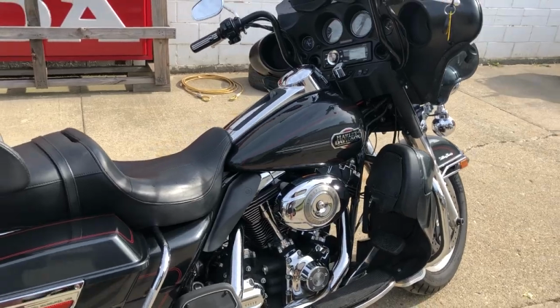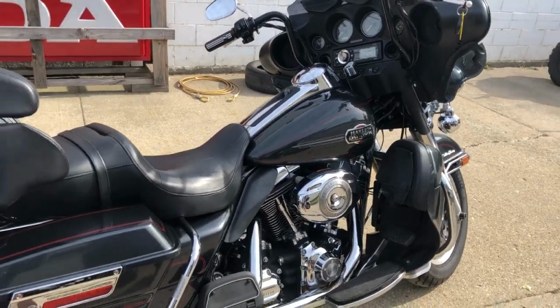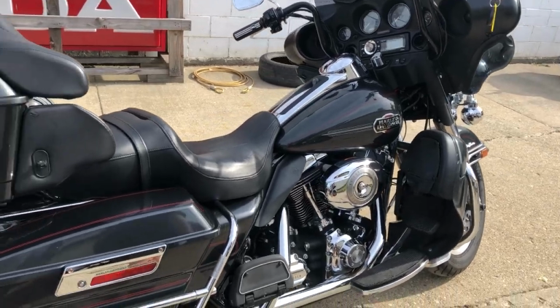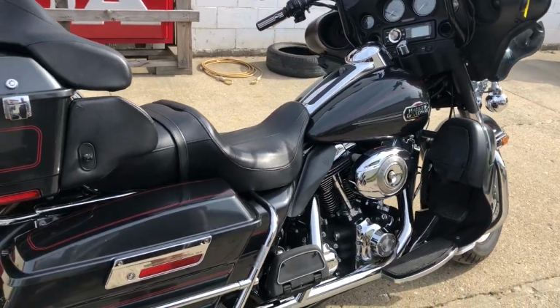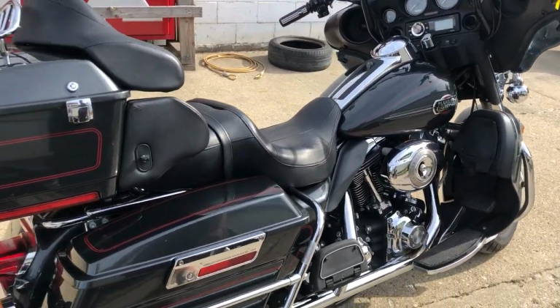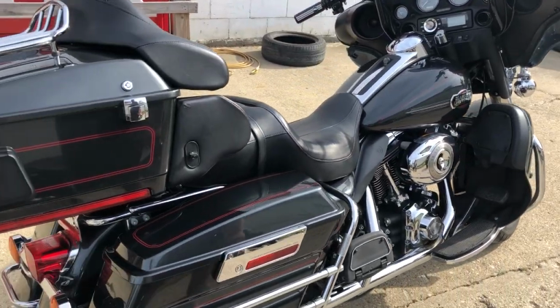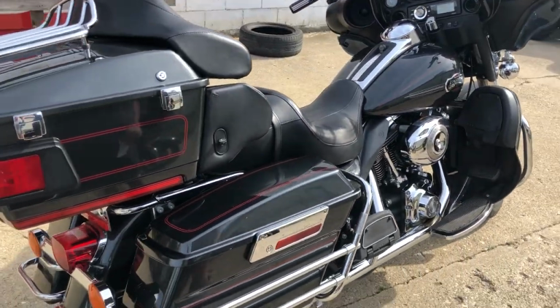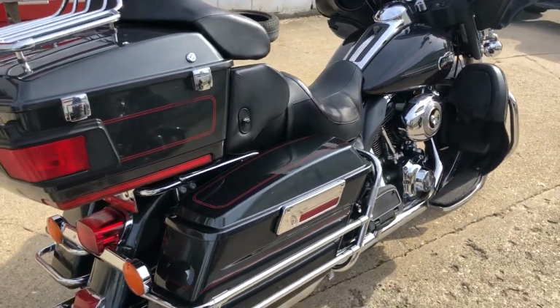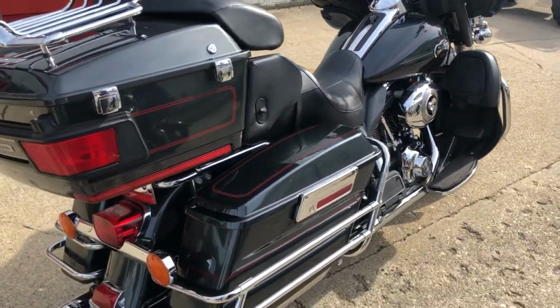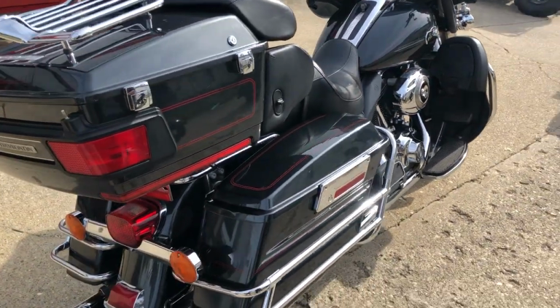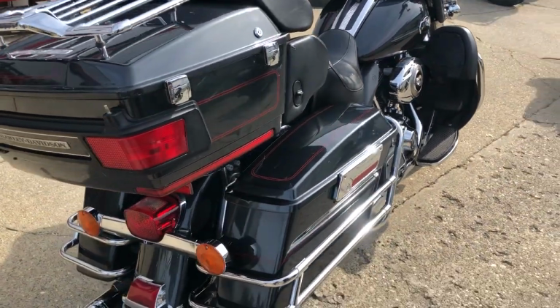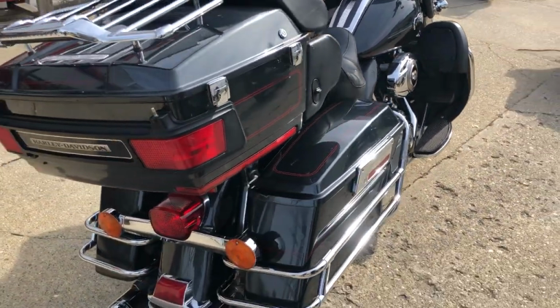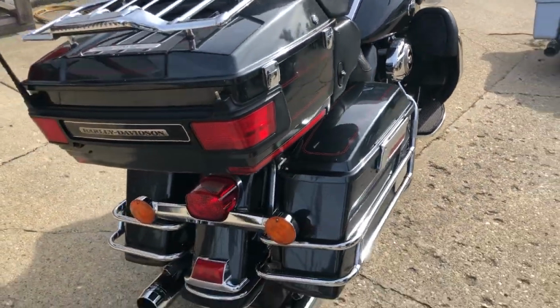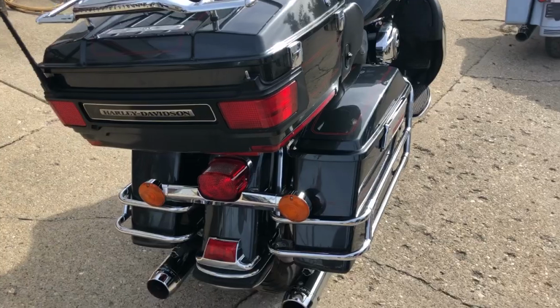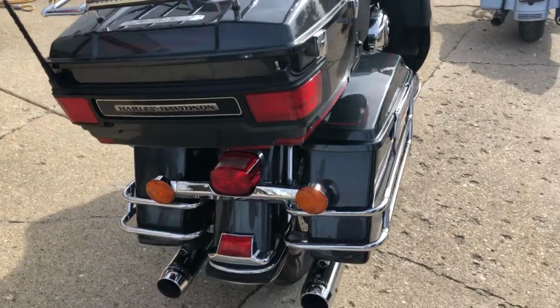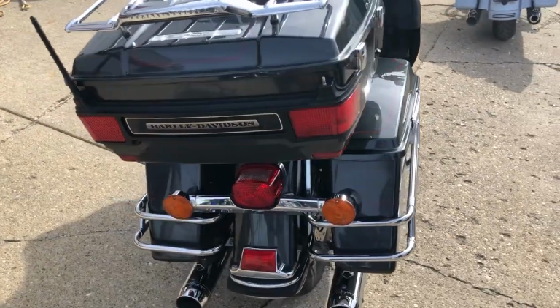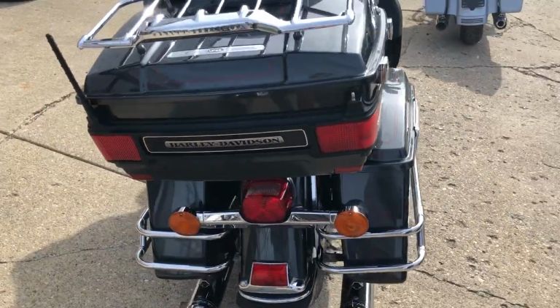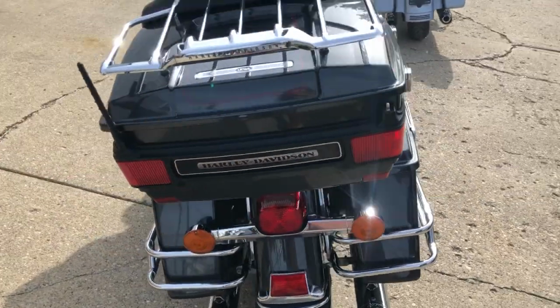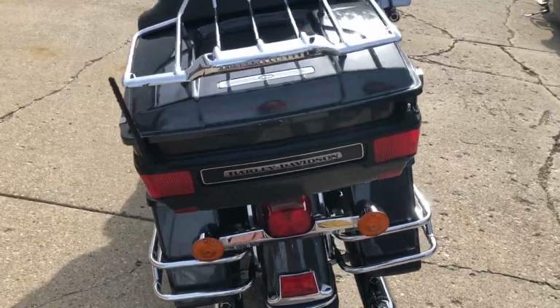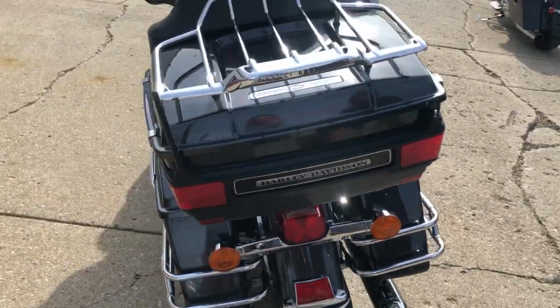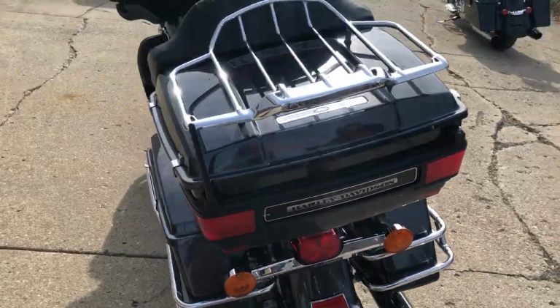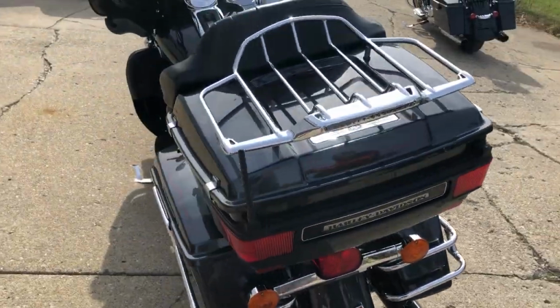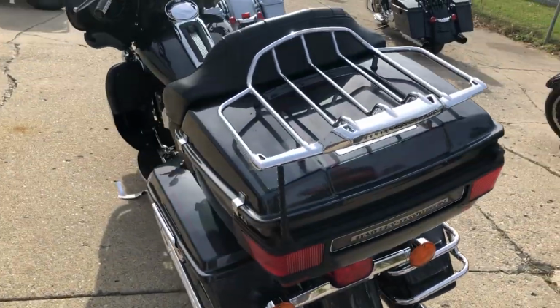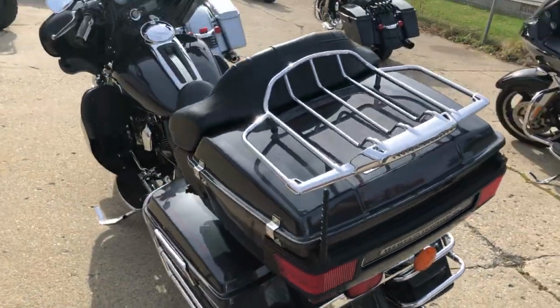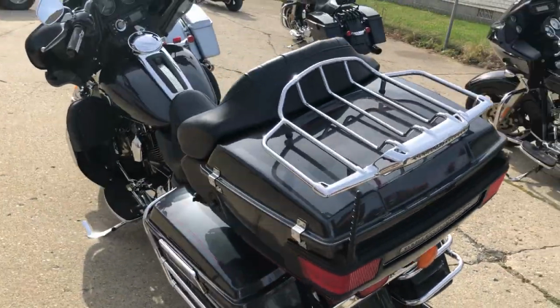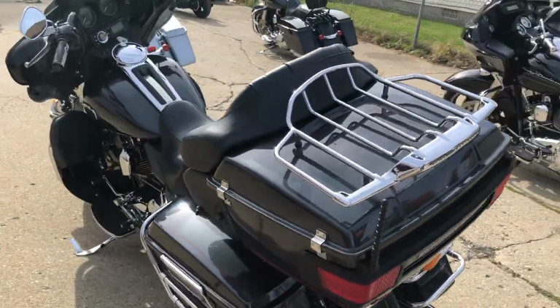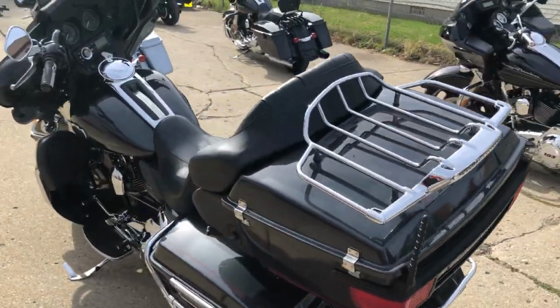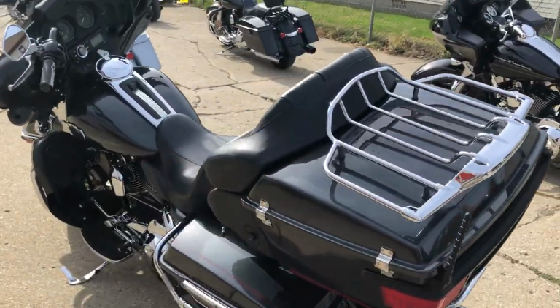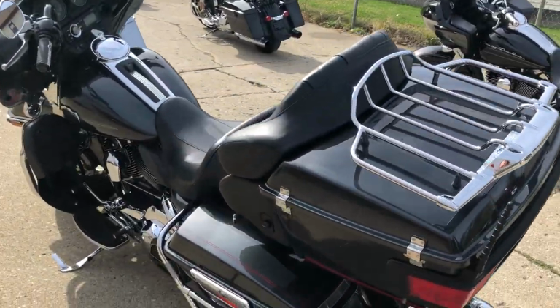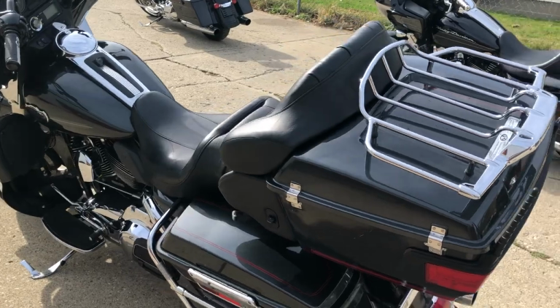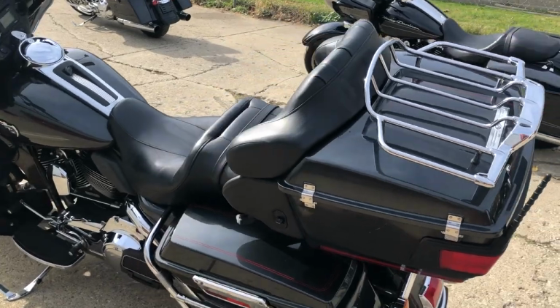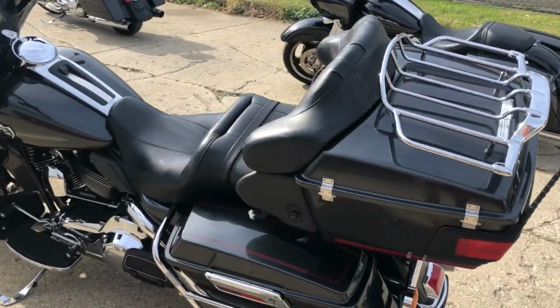Hey guys, ApprovalPowerSports.com here. We're doing some videos on some stuff that just rolled into the showroom. We've got a 2008 Ultra Classic for sale — 22,461 miles. One clean Ultra. Top of the line touring bike from 2008.